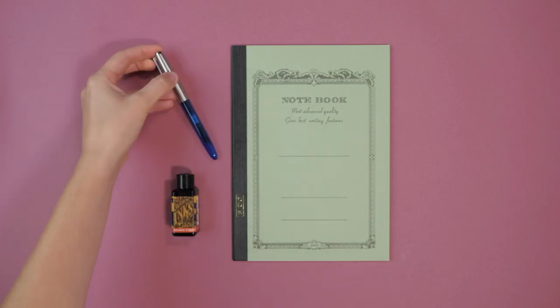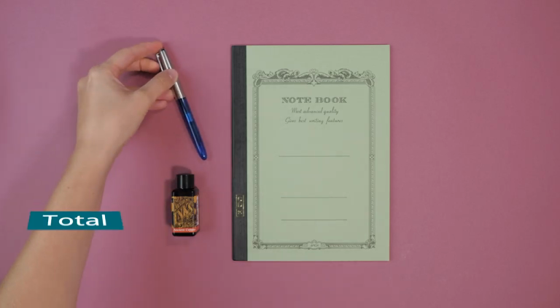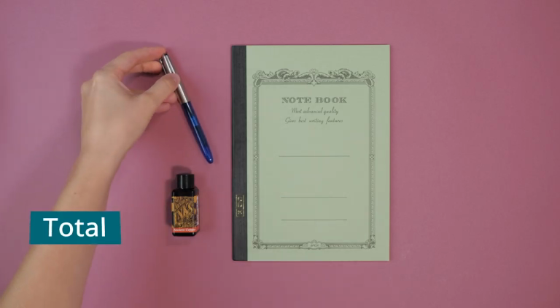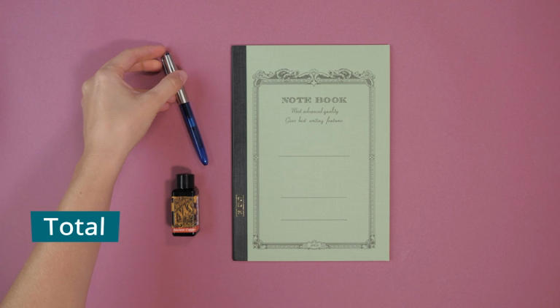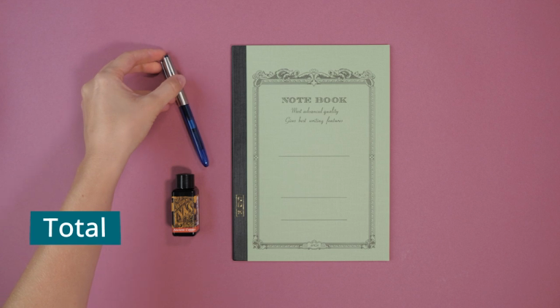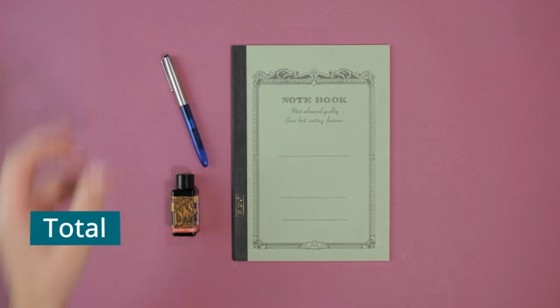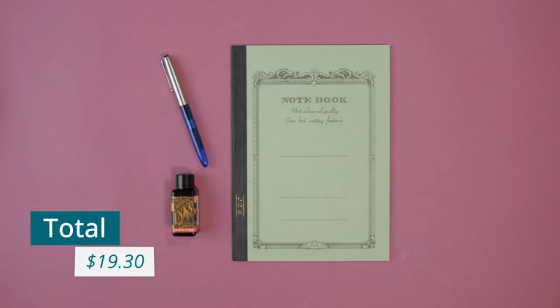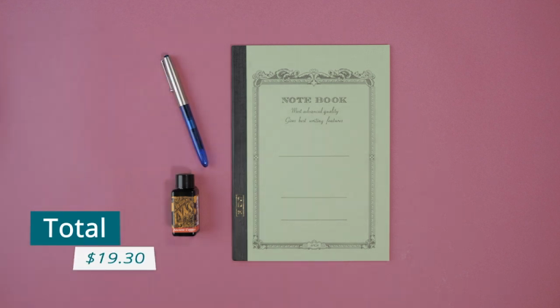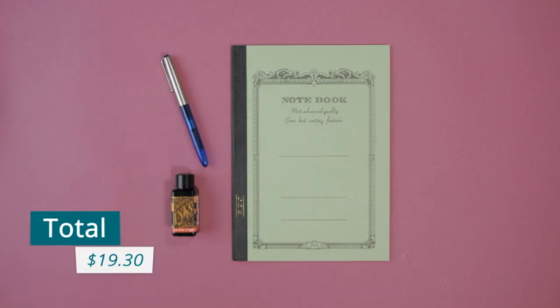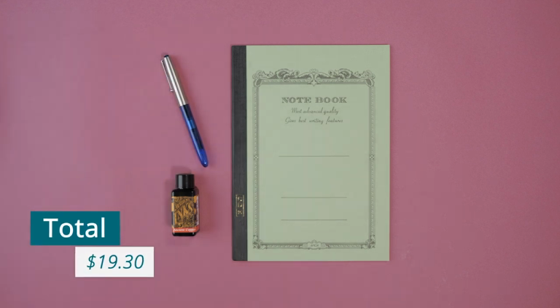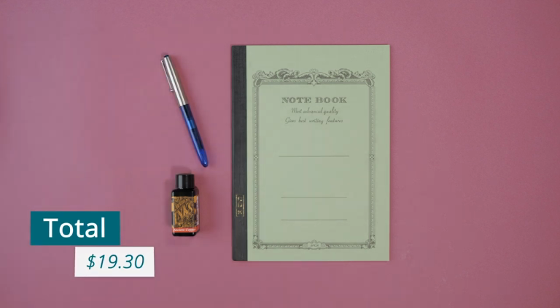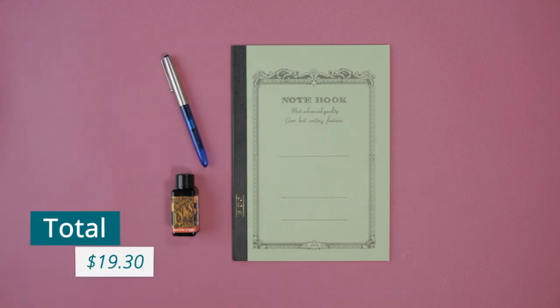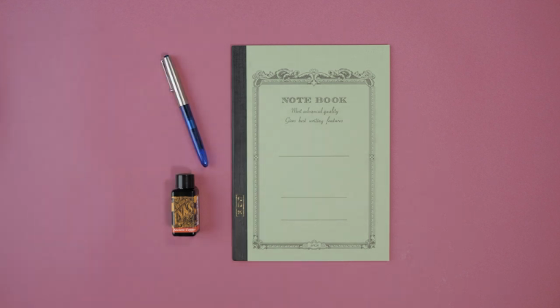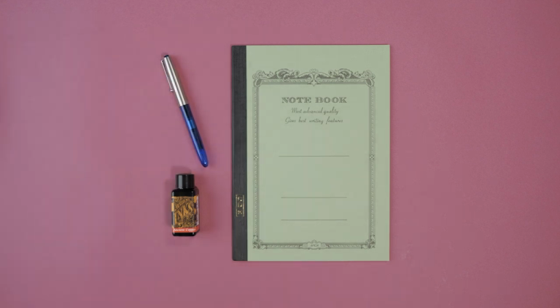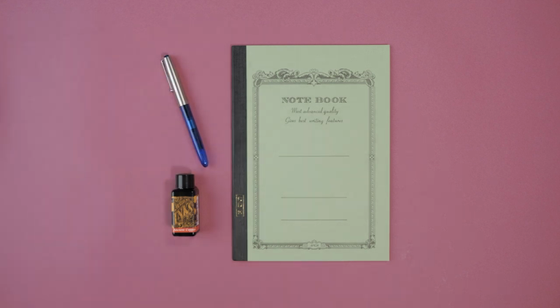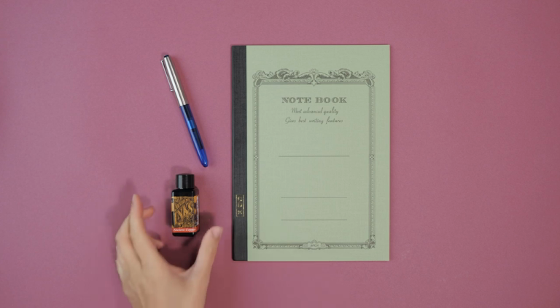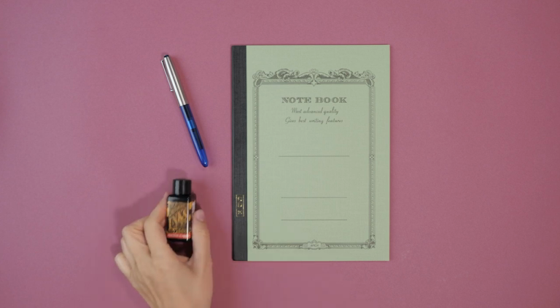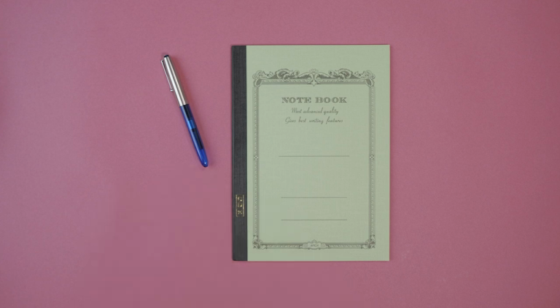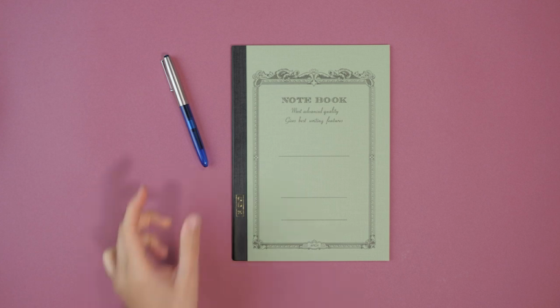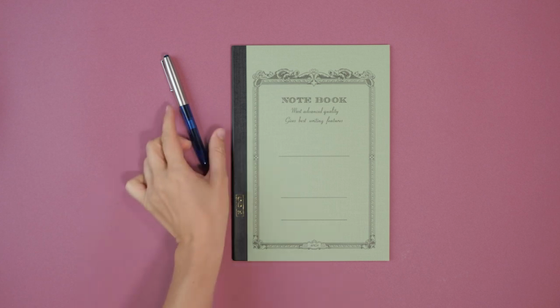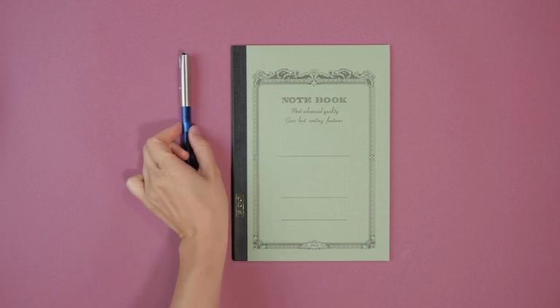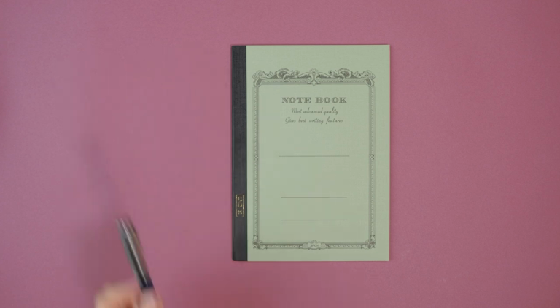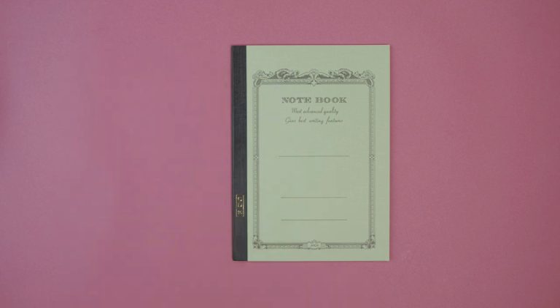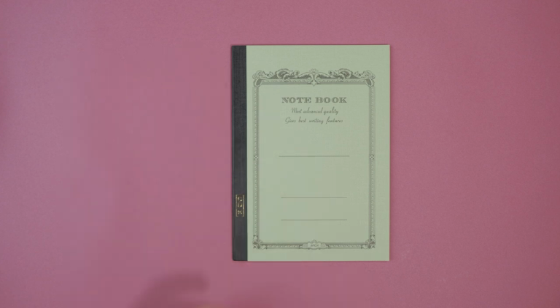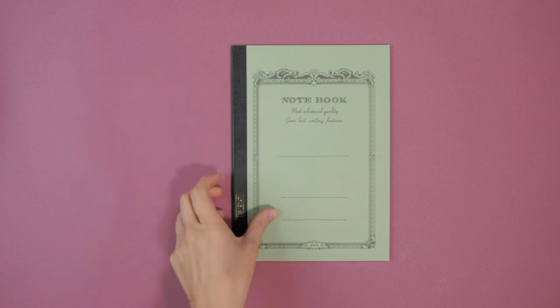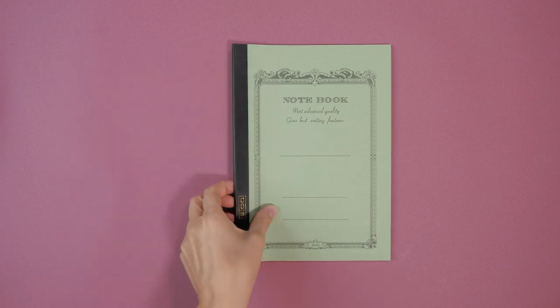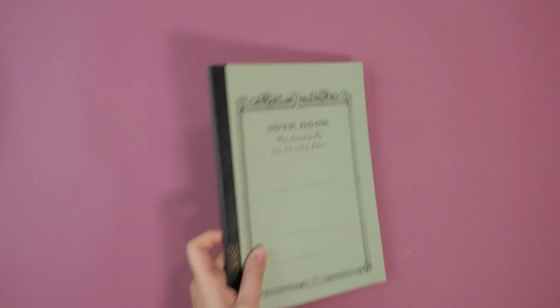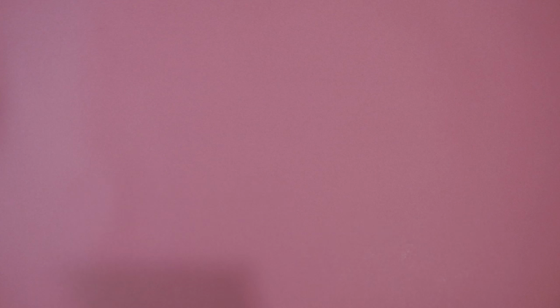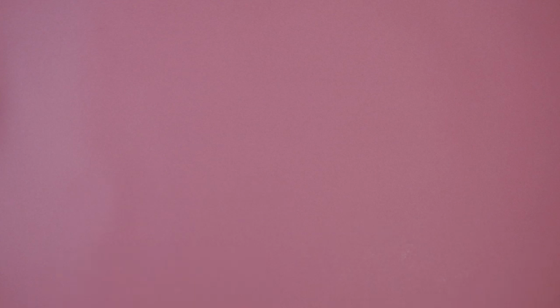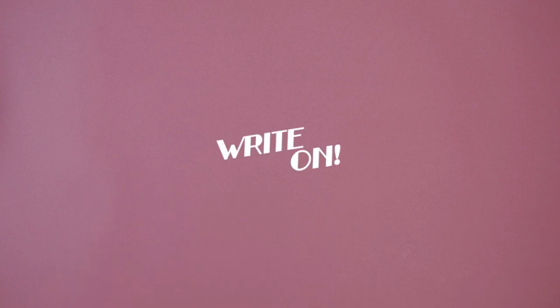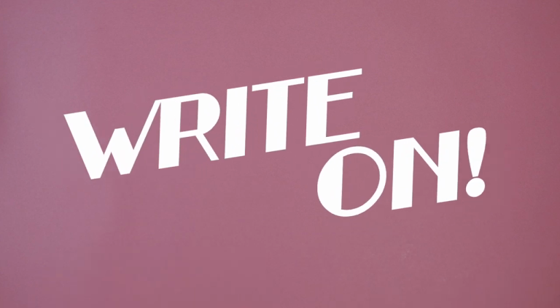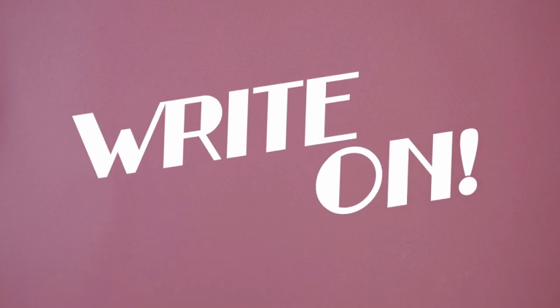The total for all this? $19.30. If you only had $20, what pen, ink and paper would you buy? Let us know in the comments below, and write on!